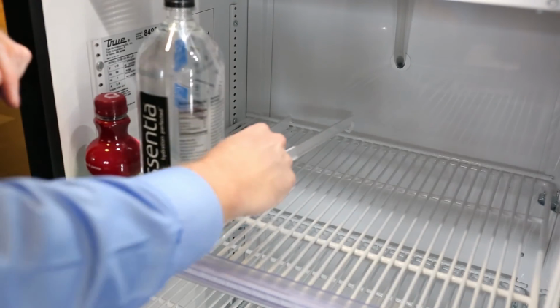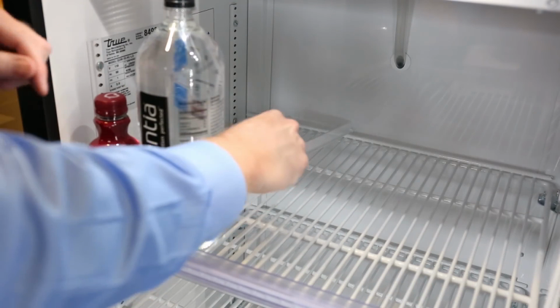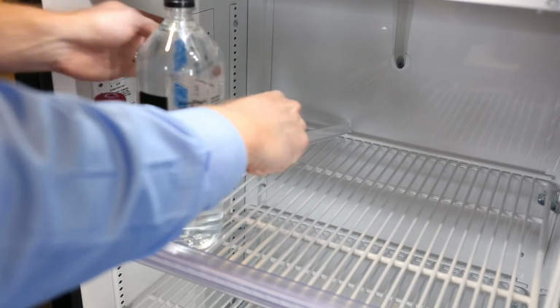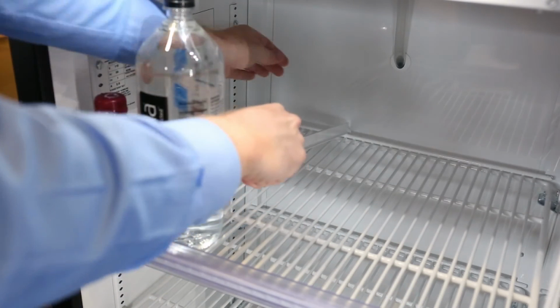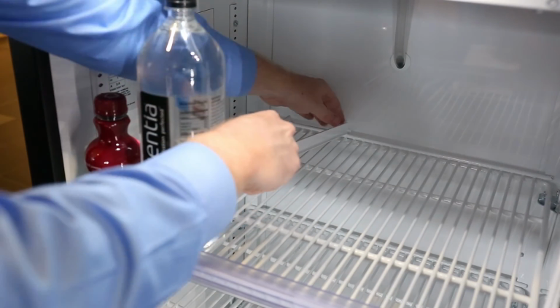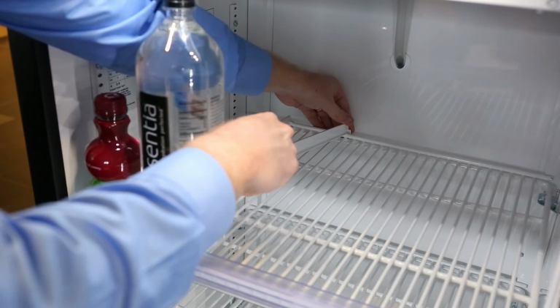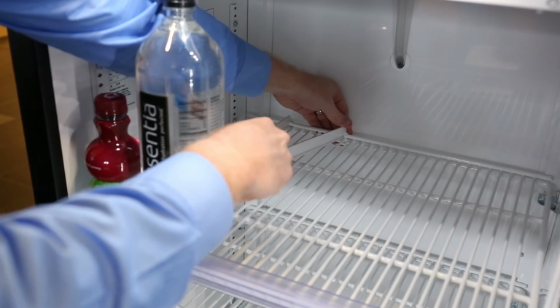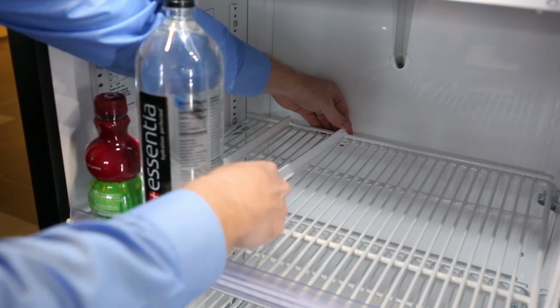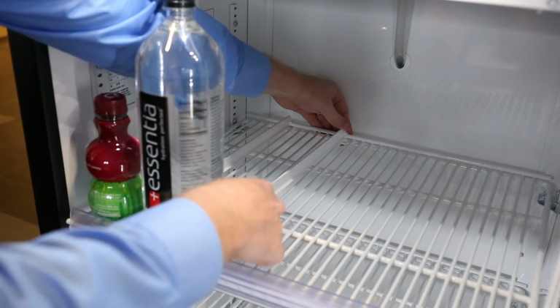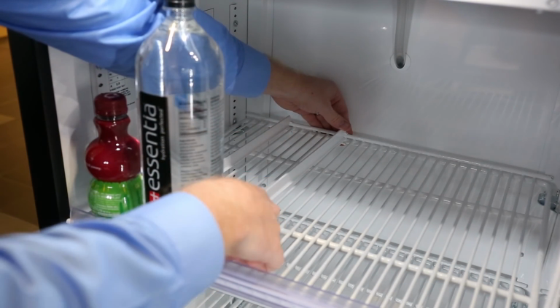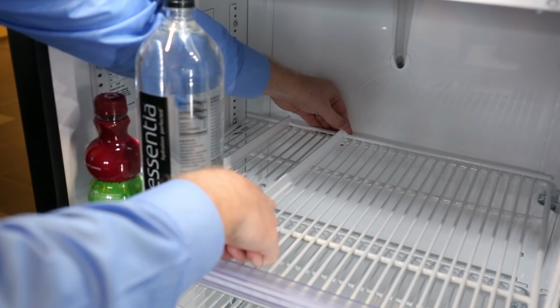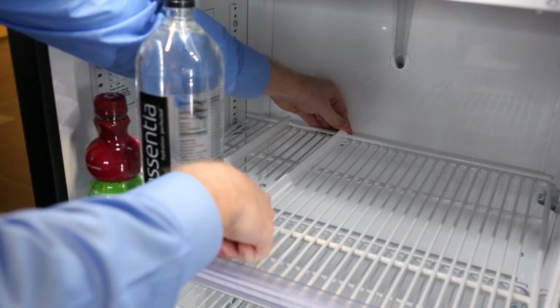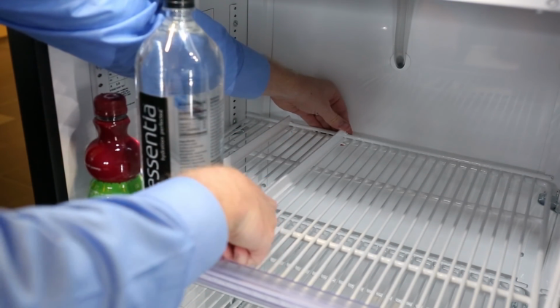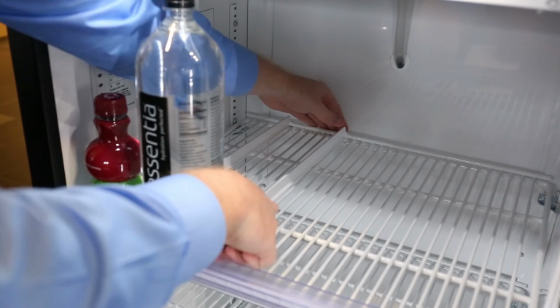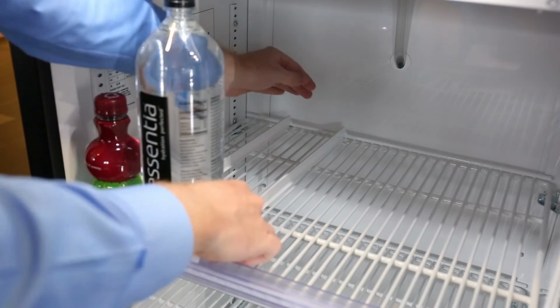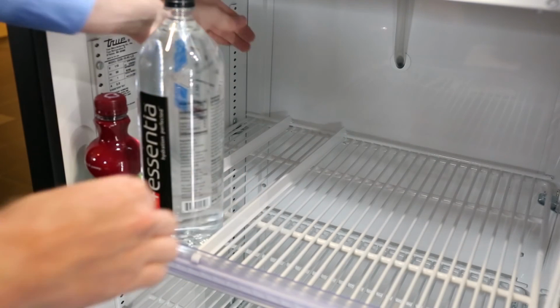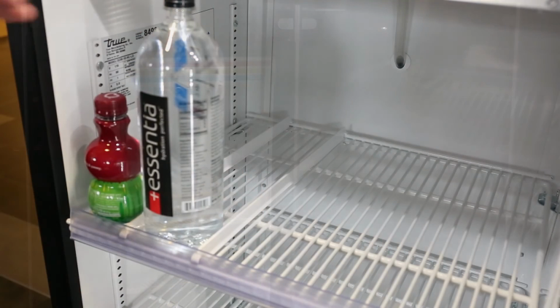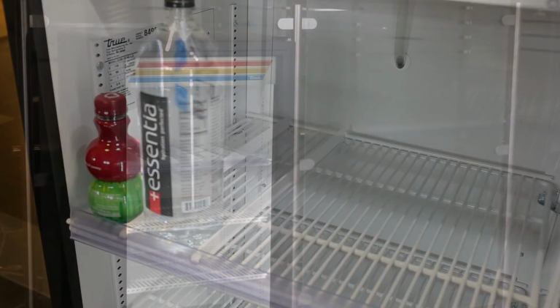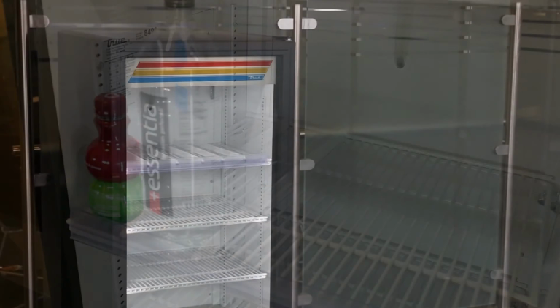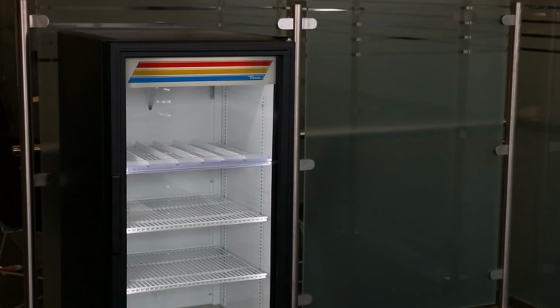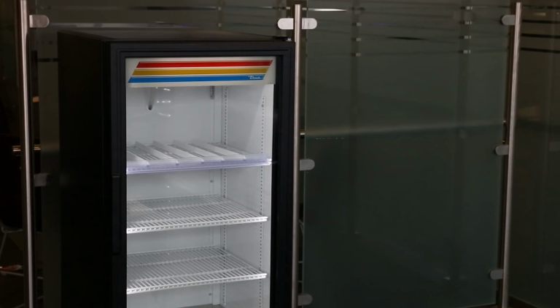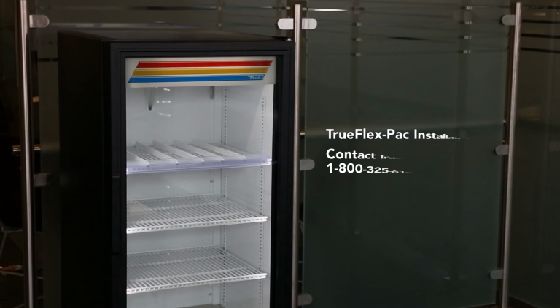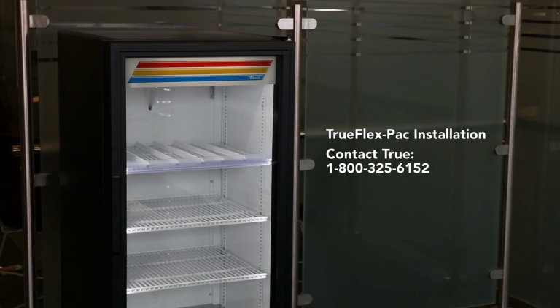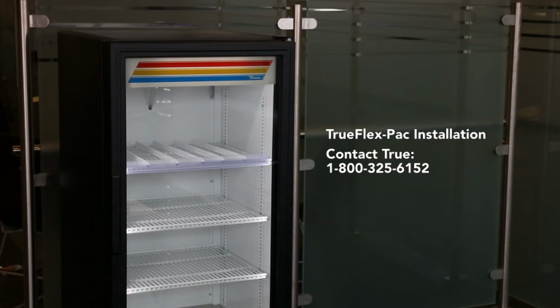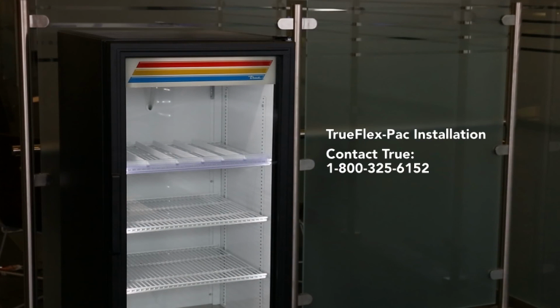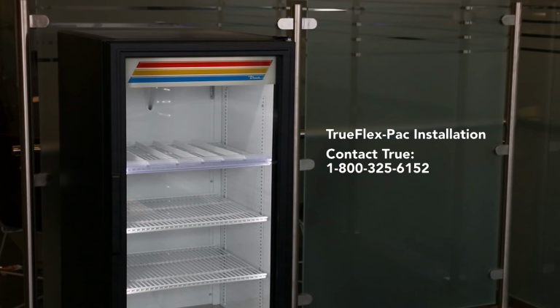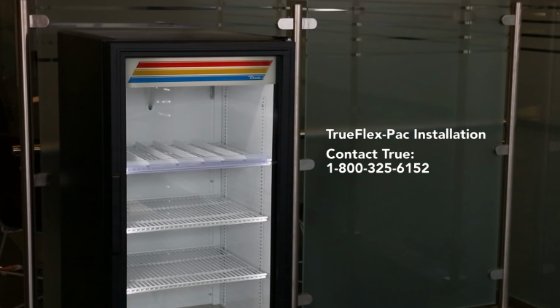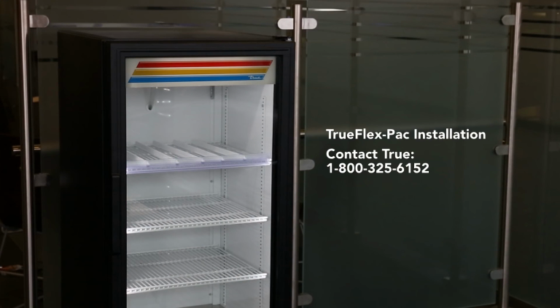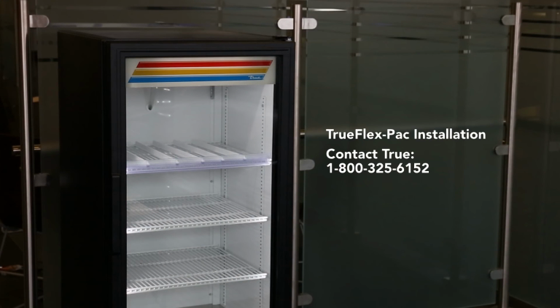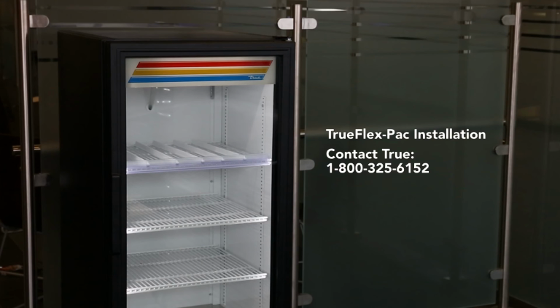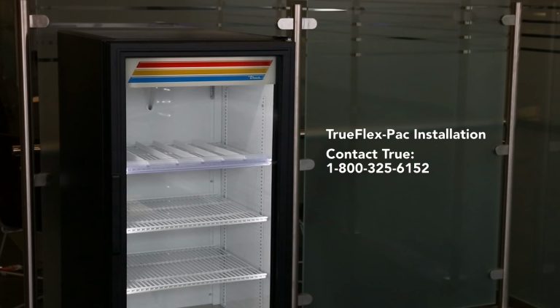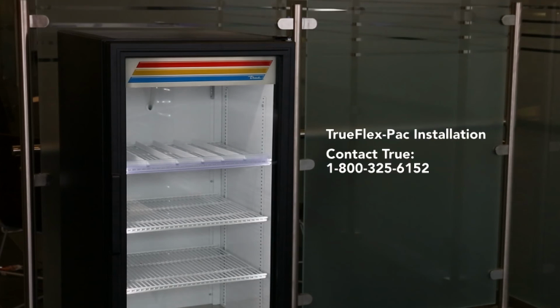Repeat these steps for the remainder of the product on the shelf. For questions, please contact TRUE at 1-800-325-6152.